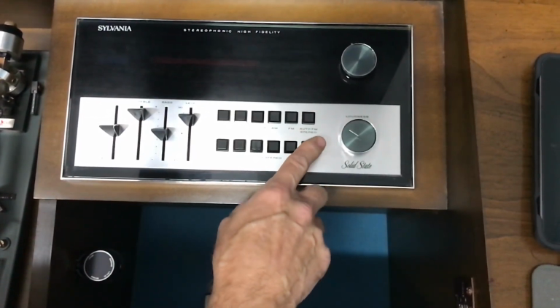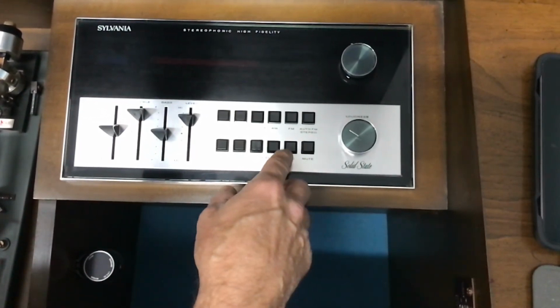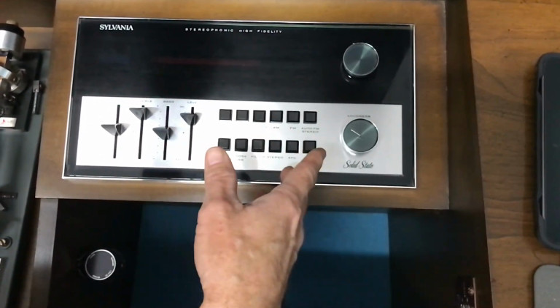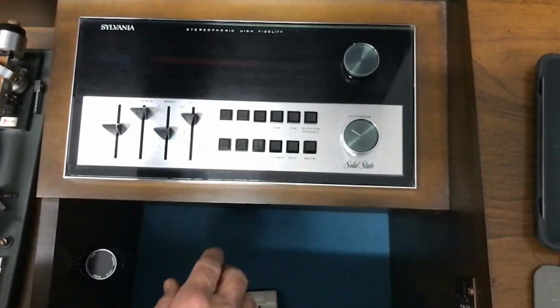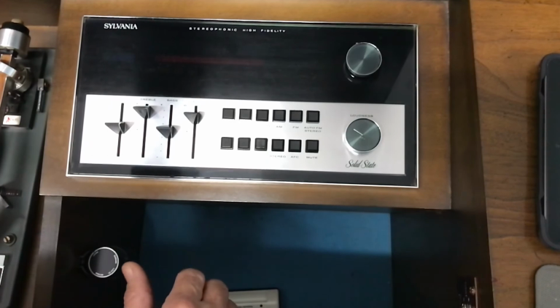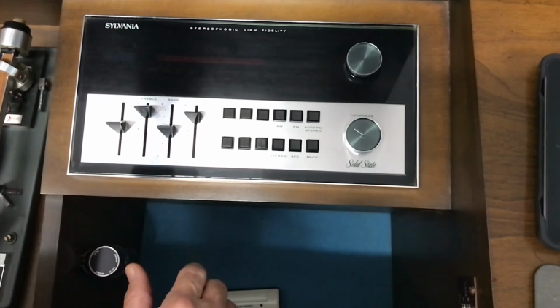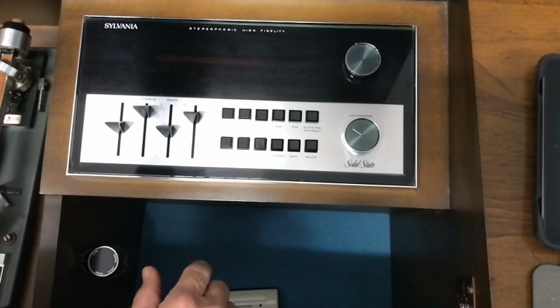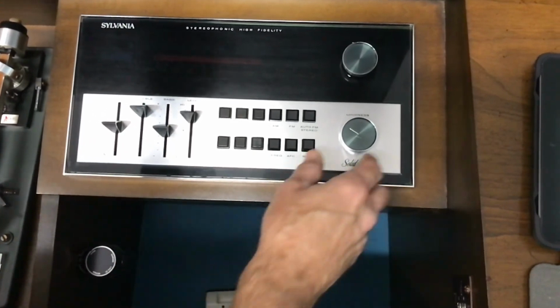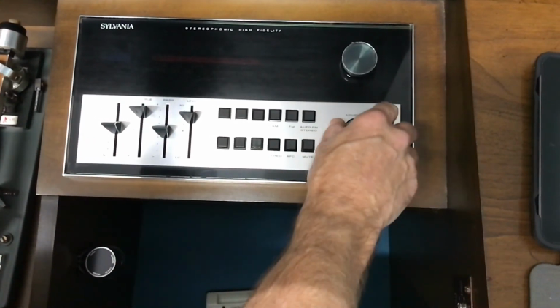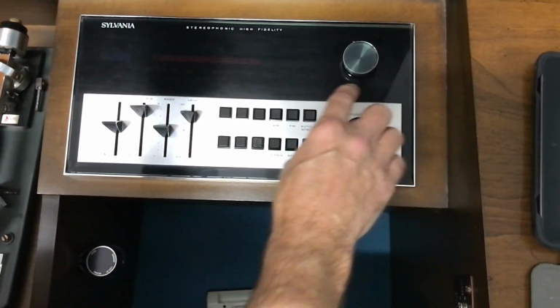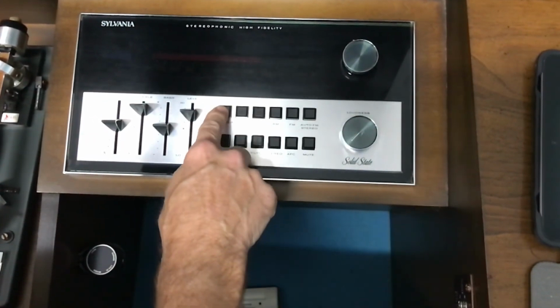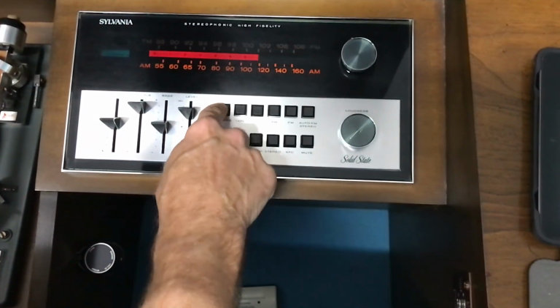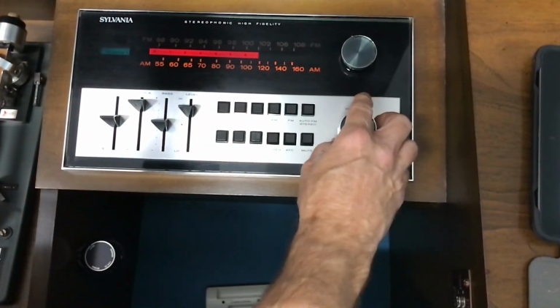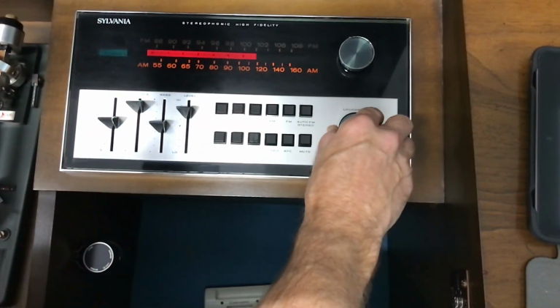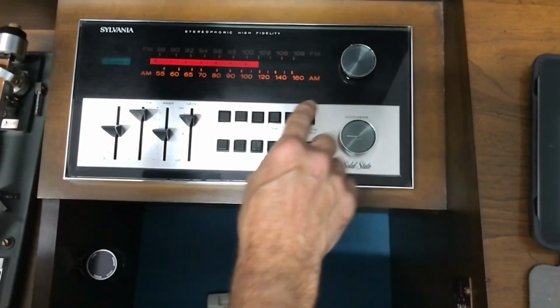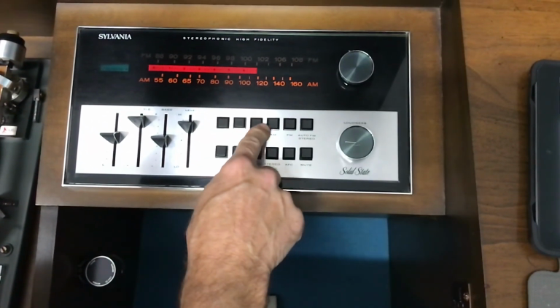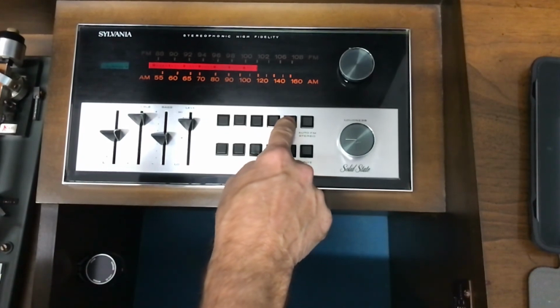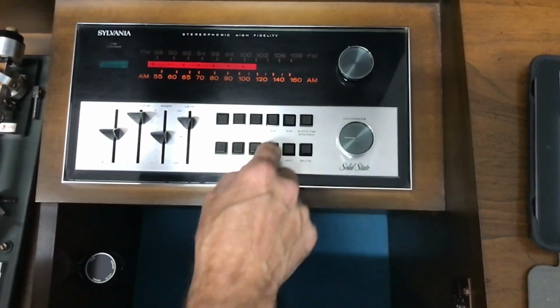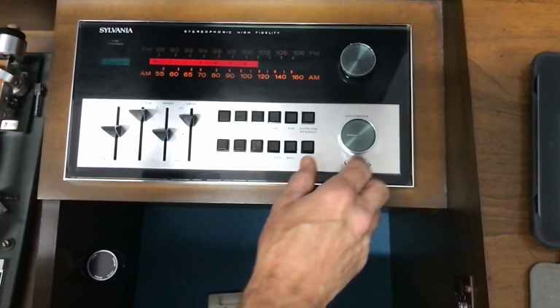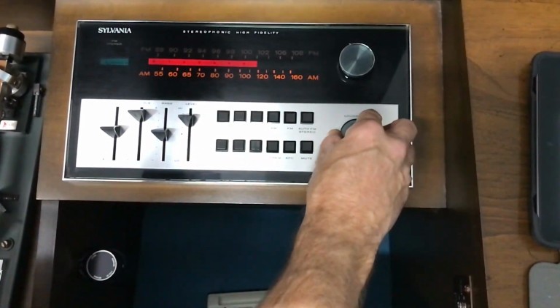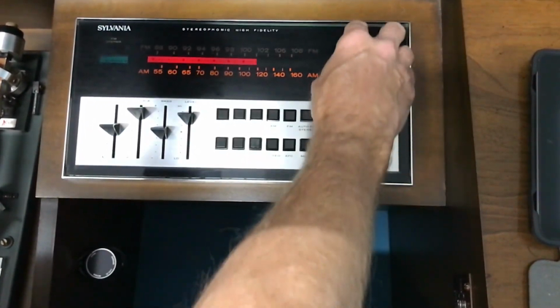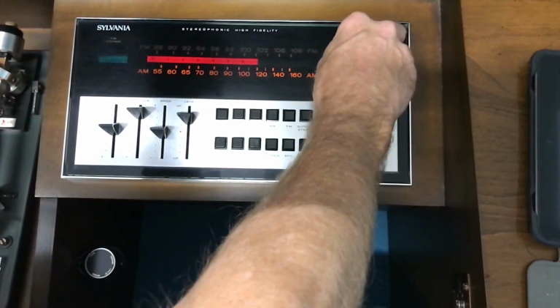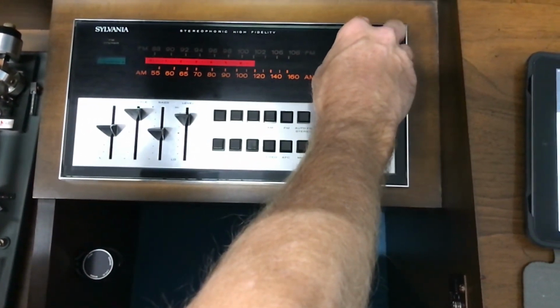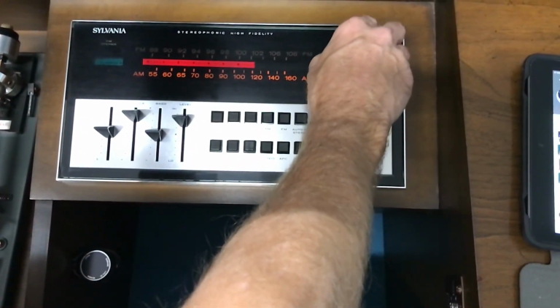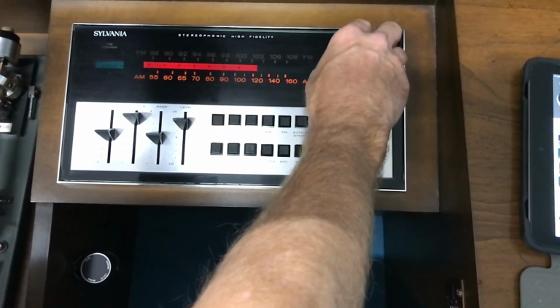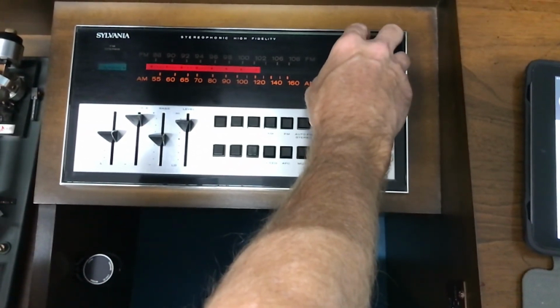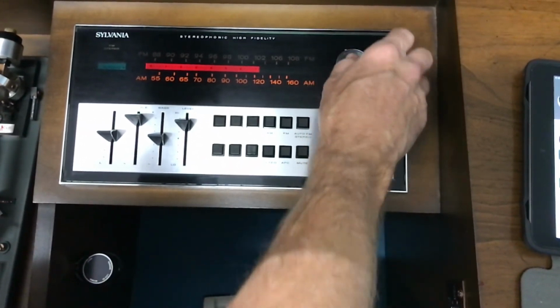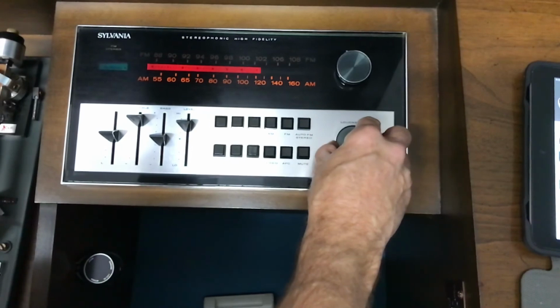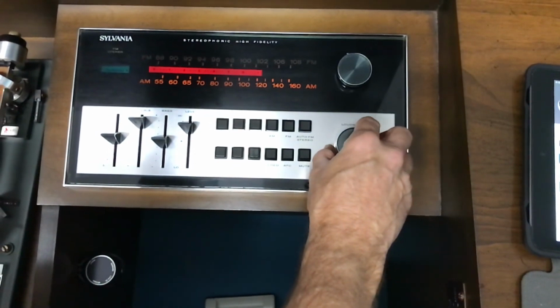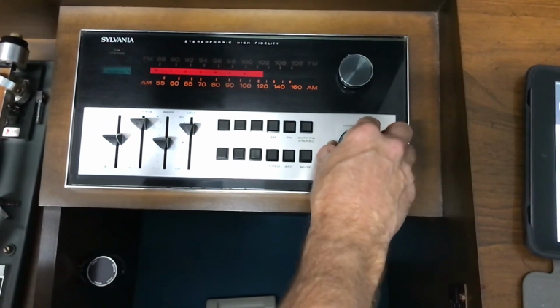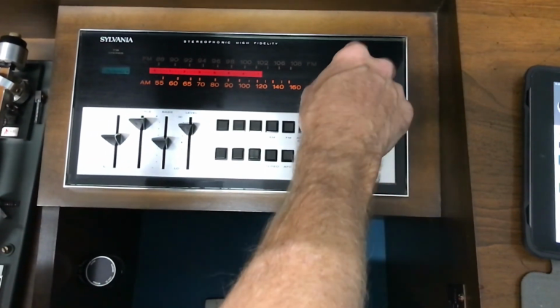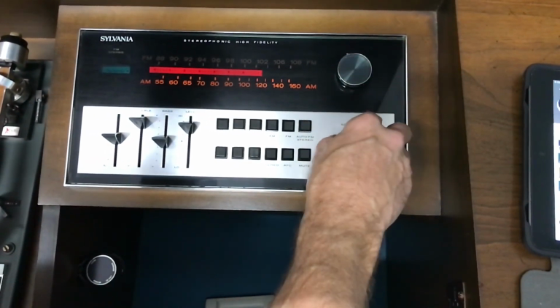Mute is not what you think it is — it's something different. So we're going to turn it down. I'm going to turn the power on and put it on radio. Obviously that's how you tune it.